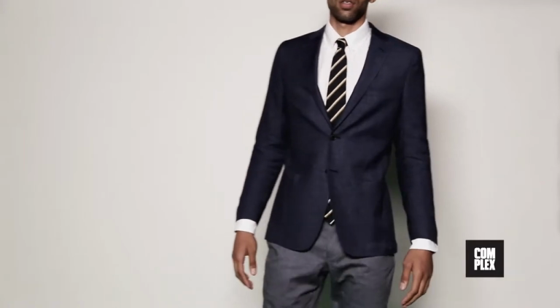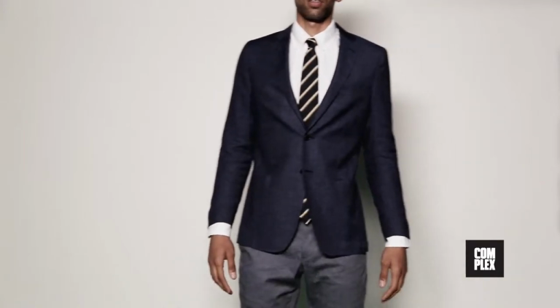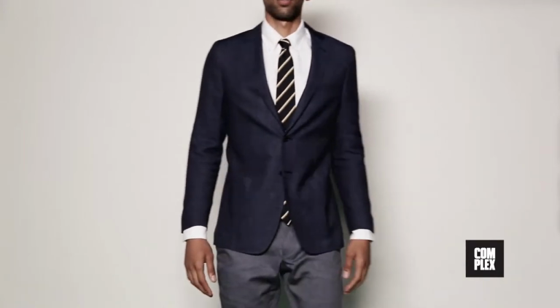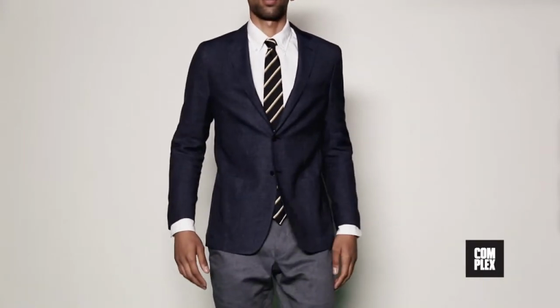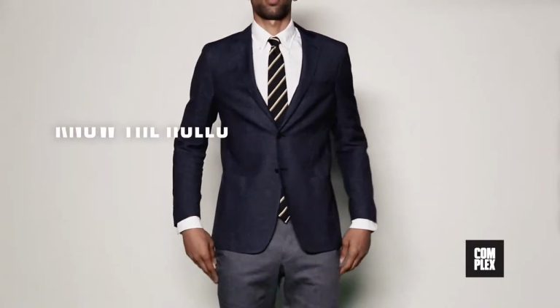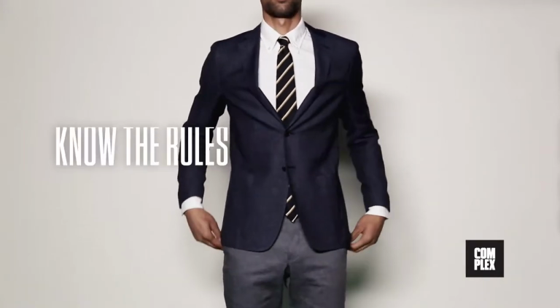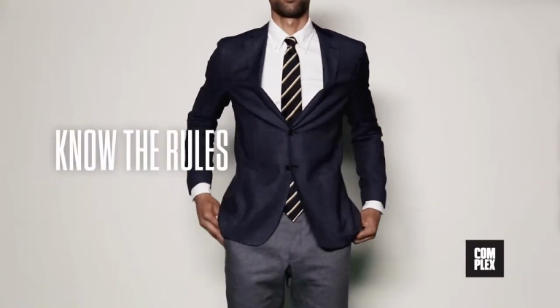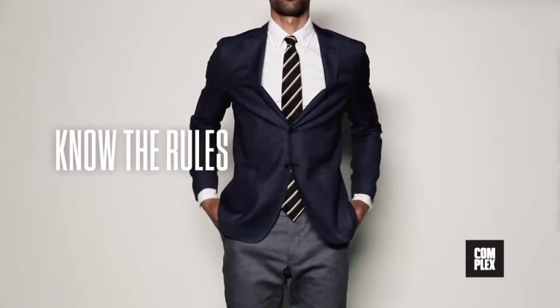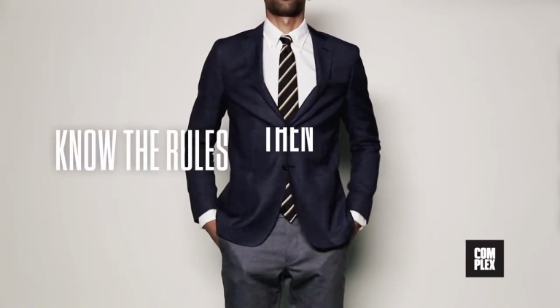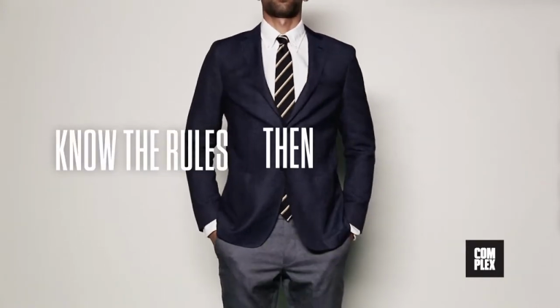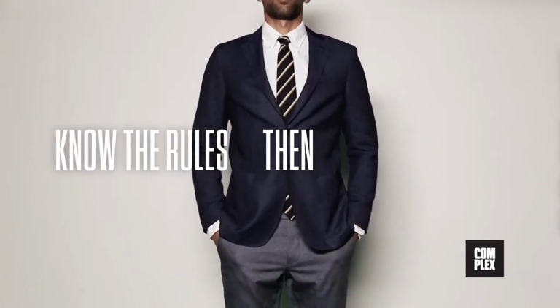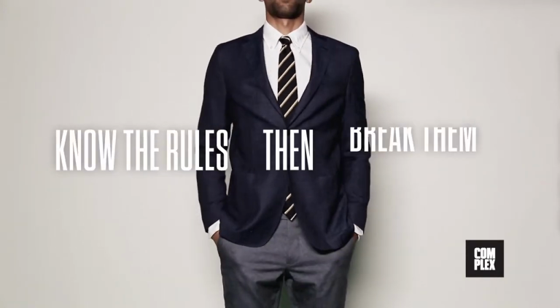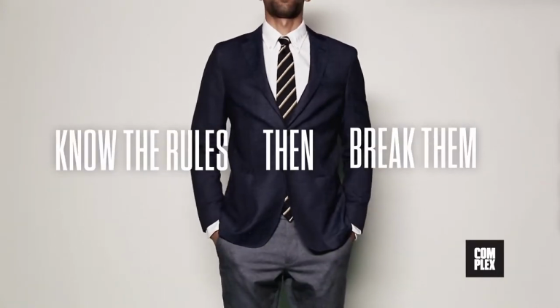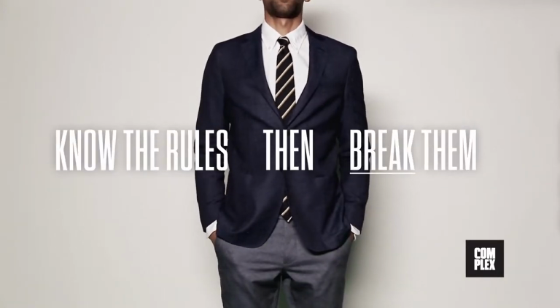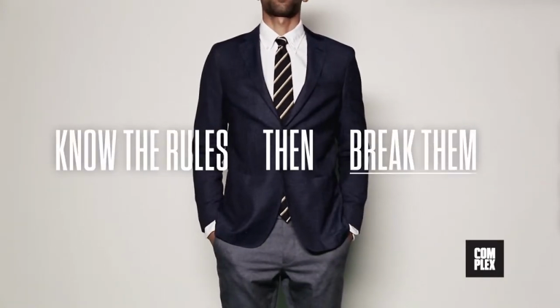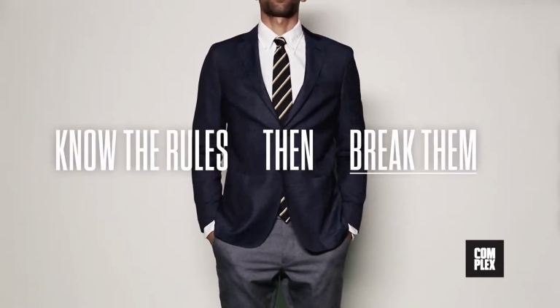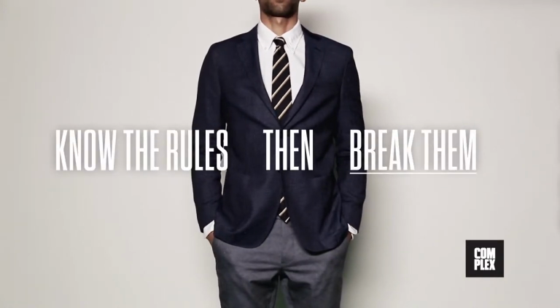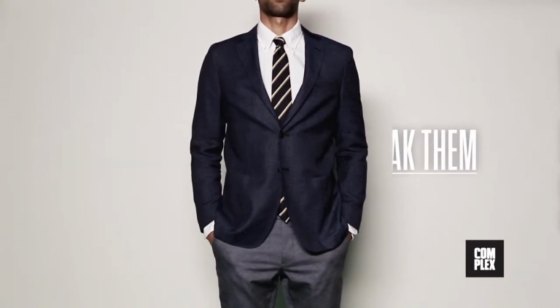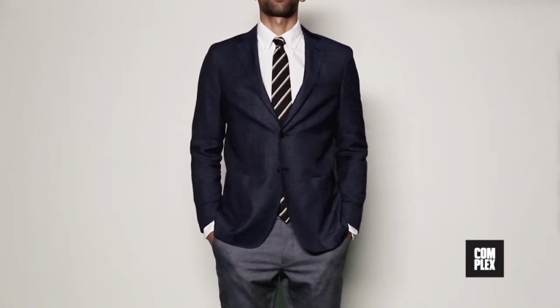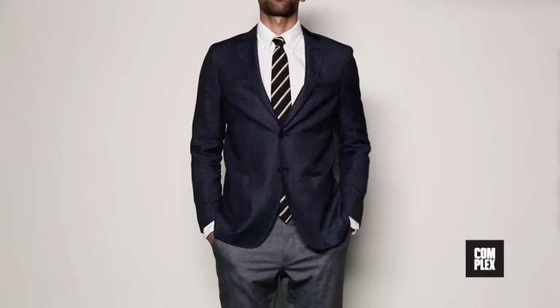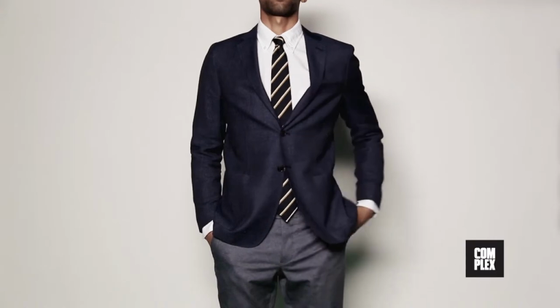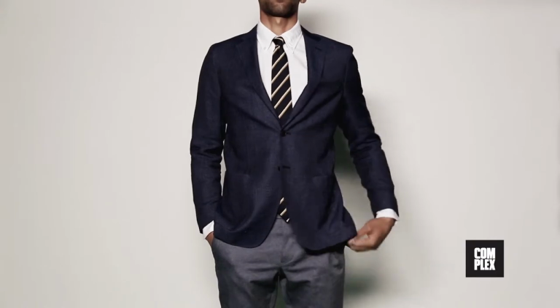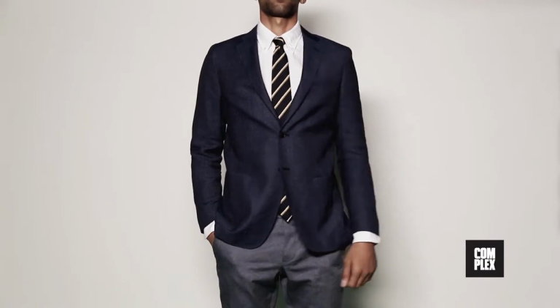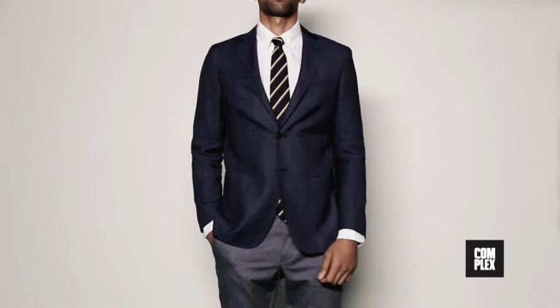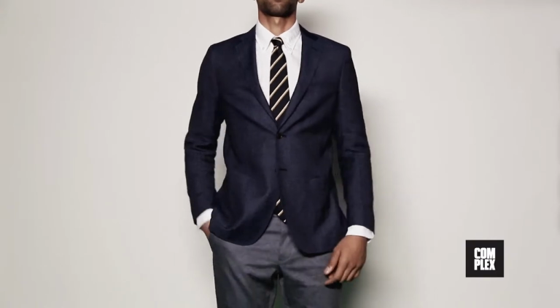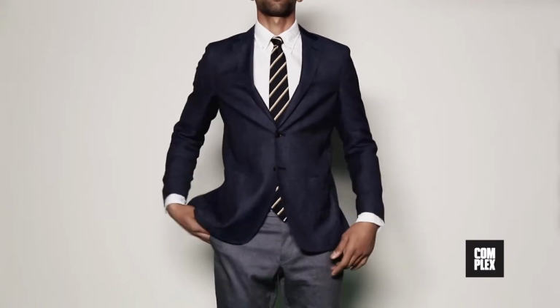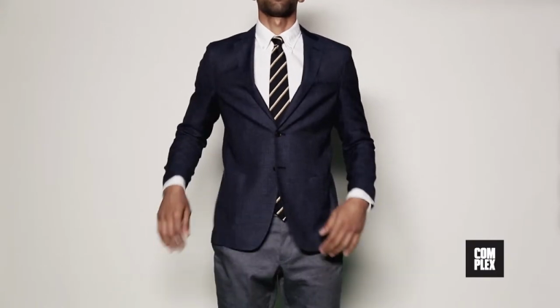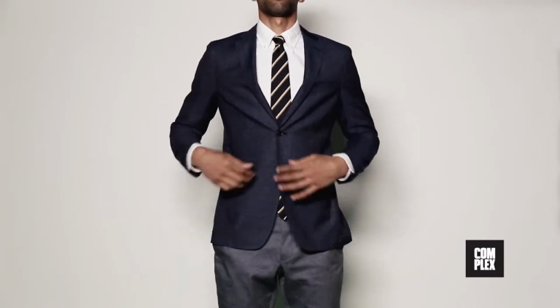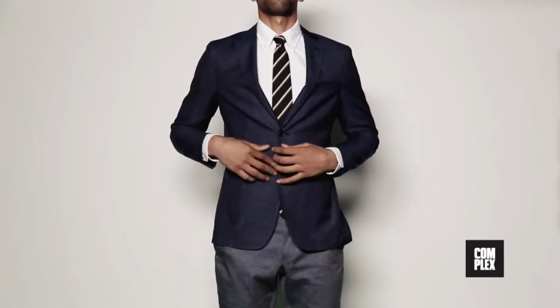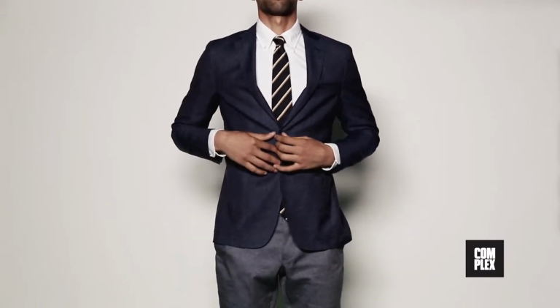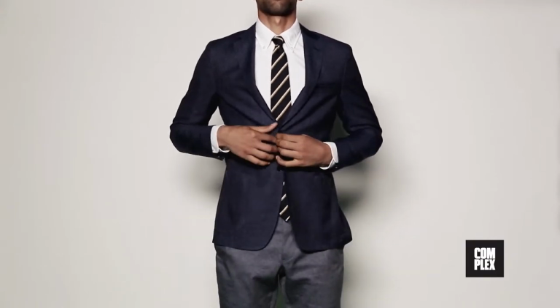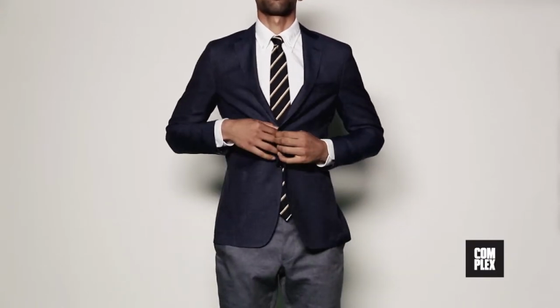Style is more about knowing the rules first, then deciding which ones to break. Not having a cool pair of shoes, designer clothes, or rocking the hottest brand on the streets.